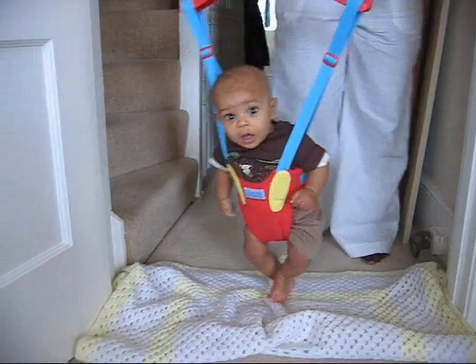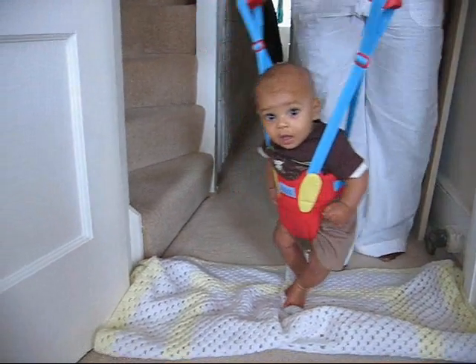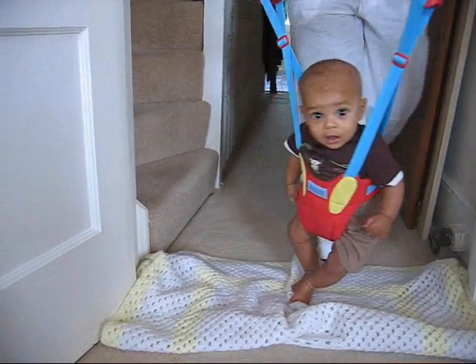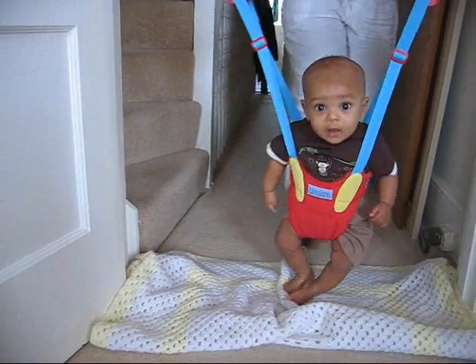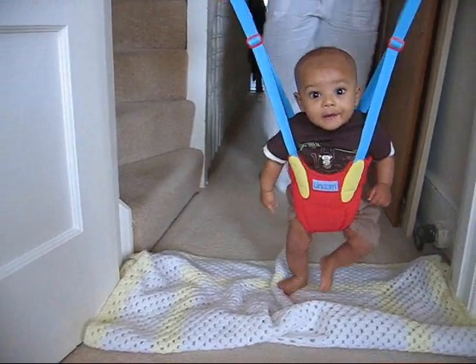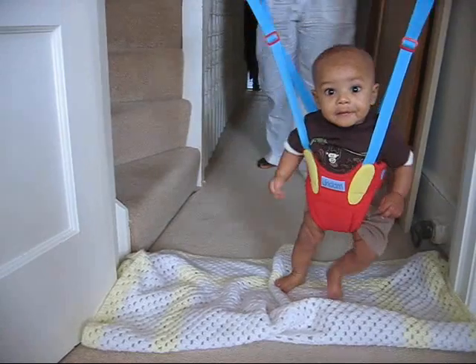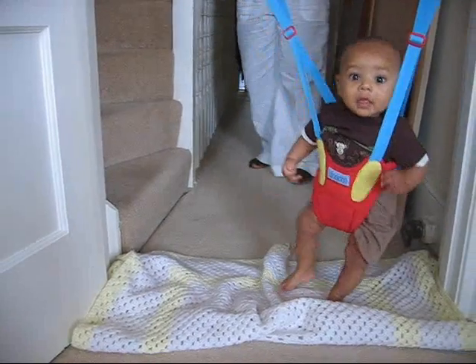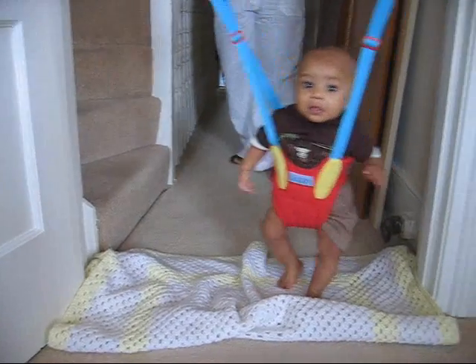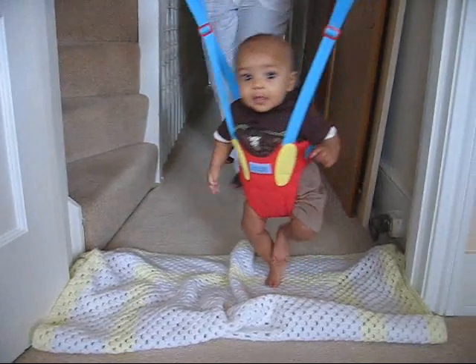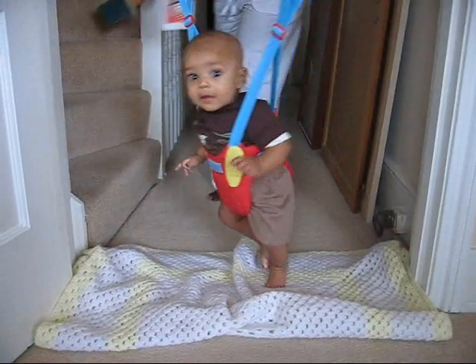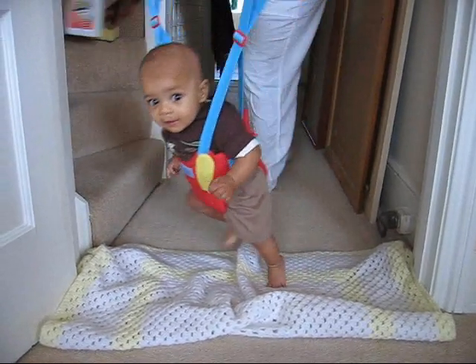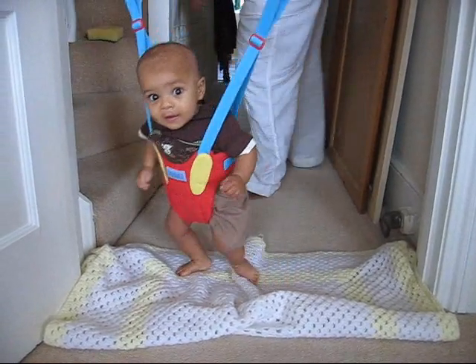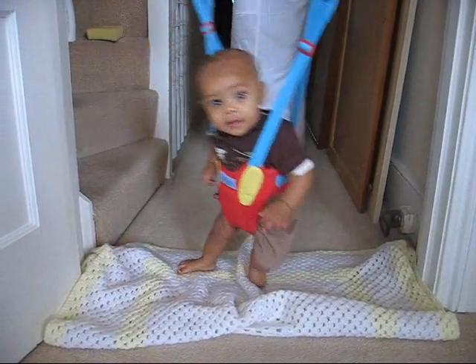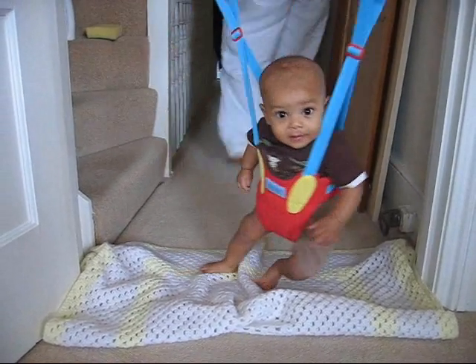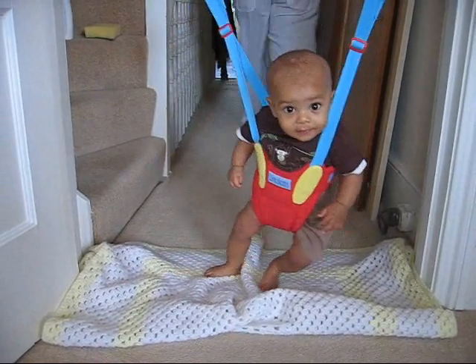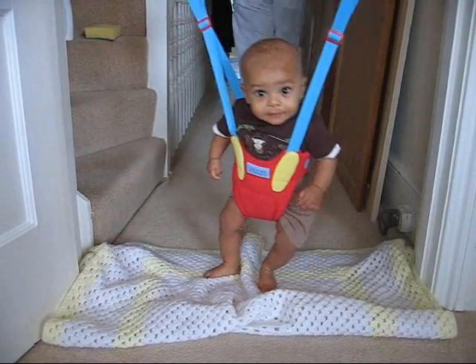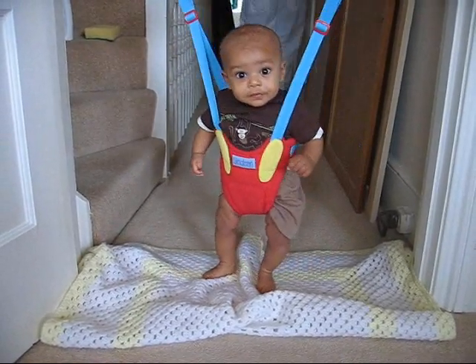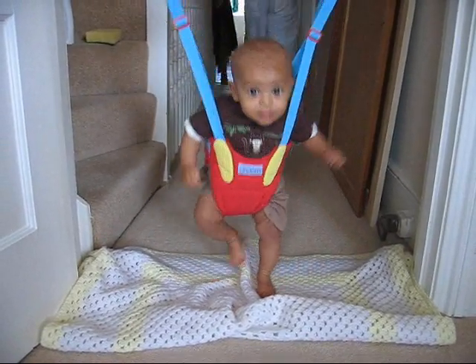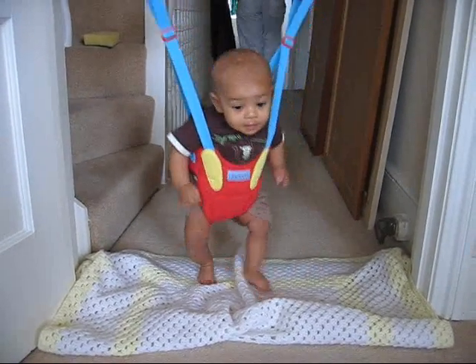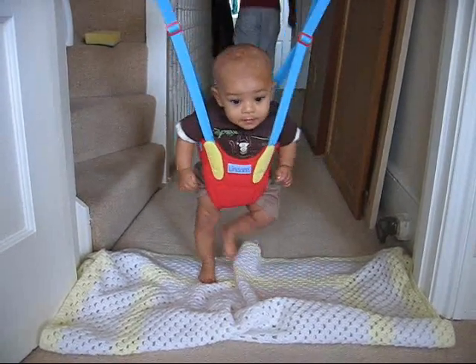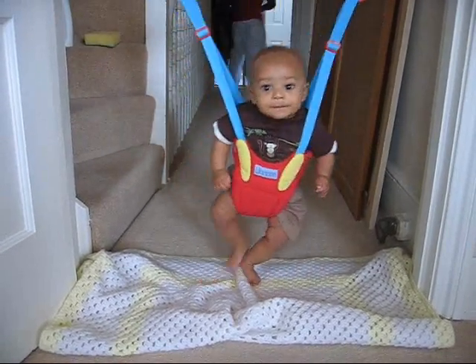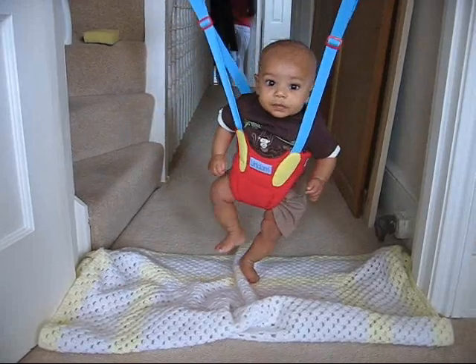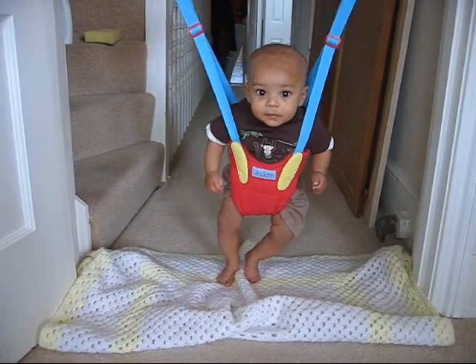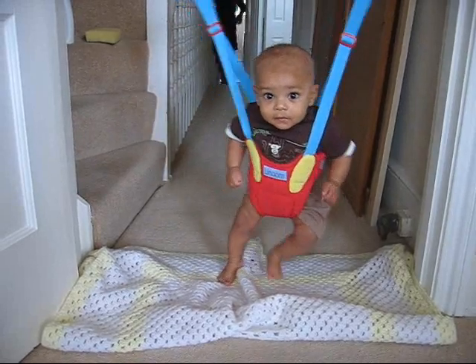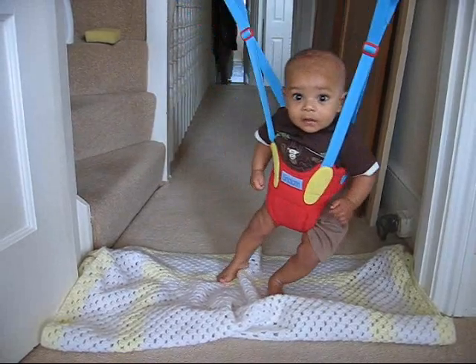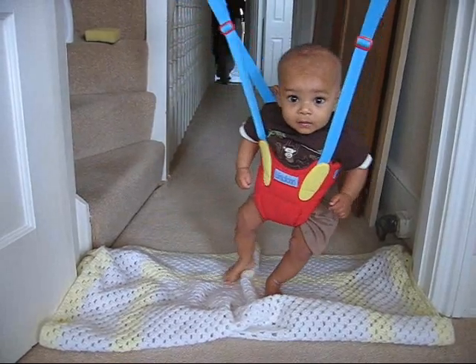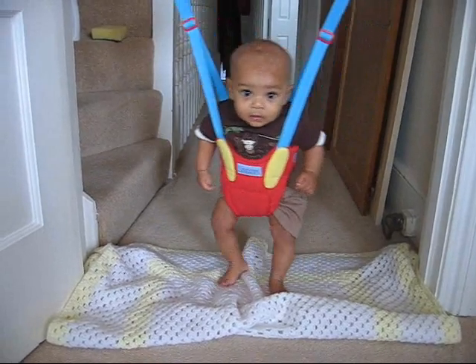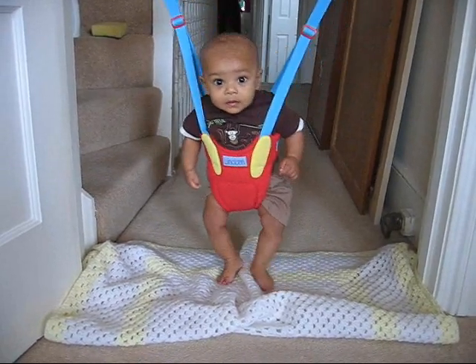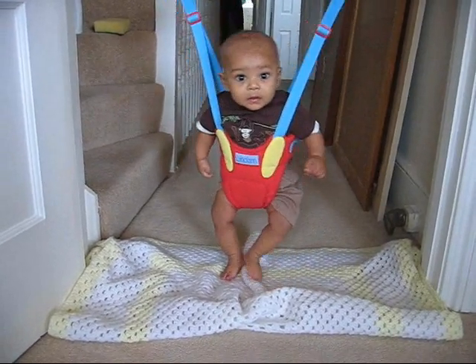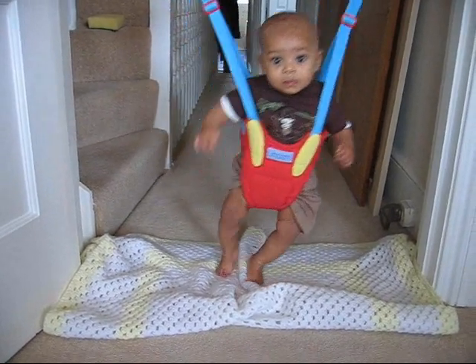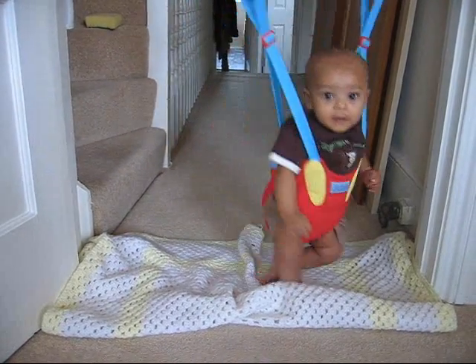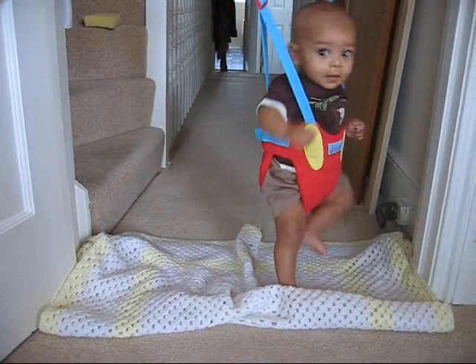Oh, Nanny's doing a good one then. Clever boy, look at you flexing your legs.